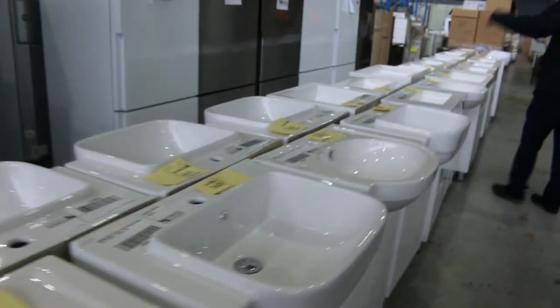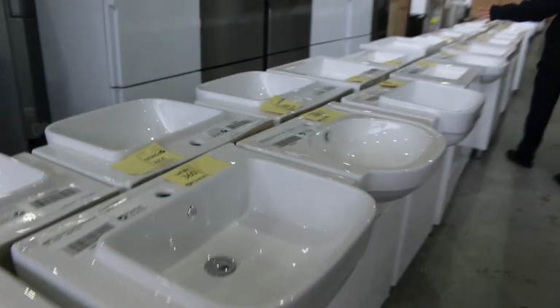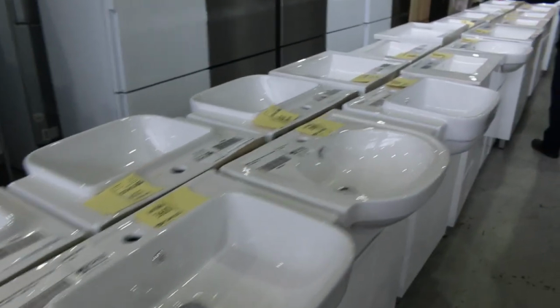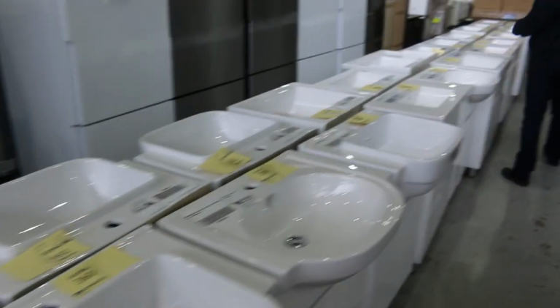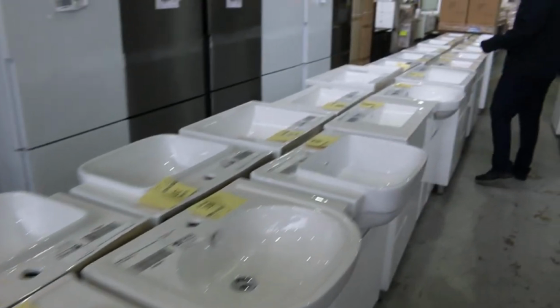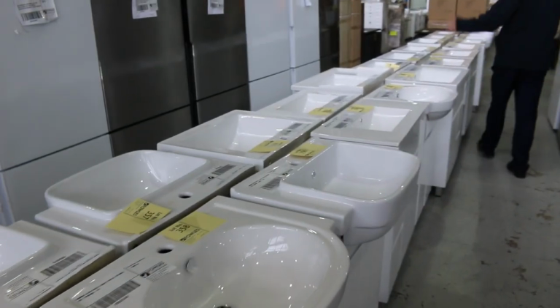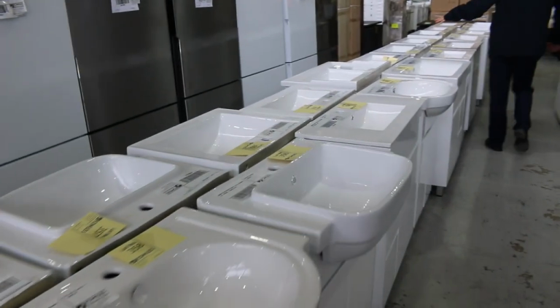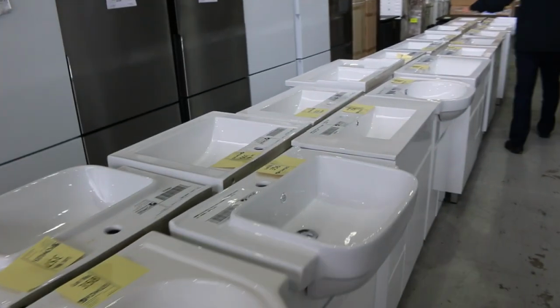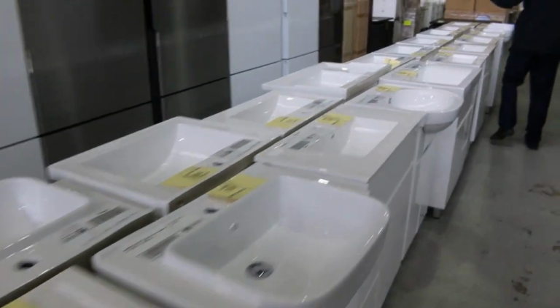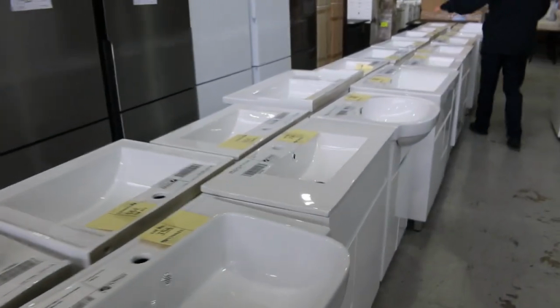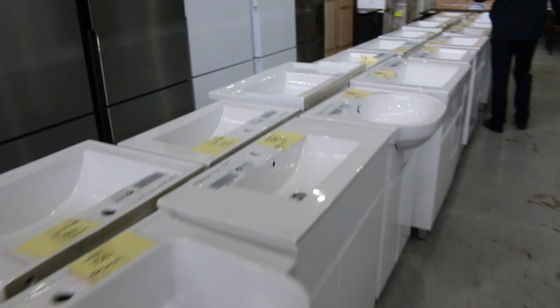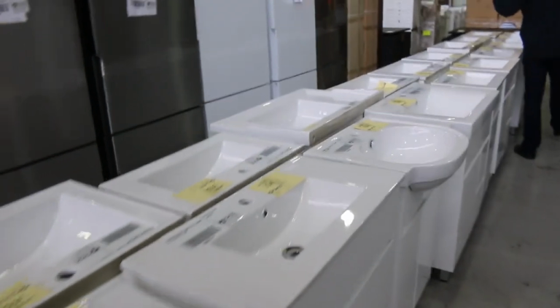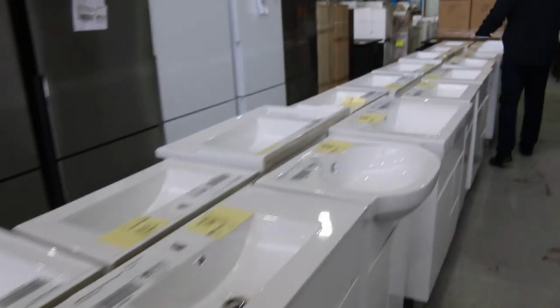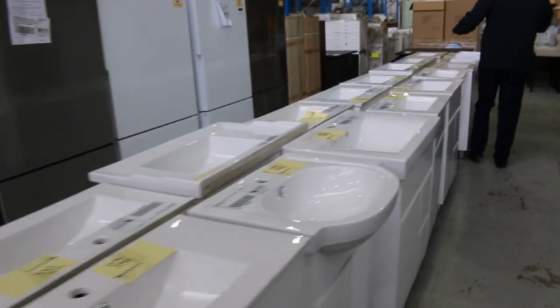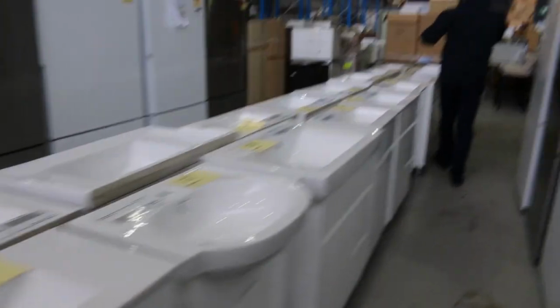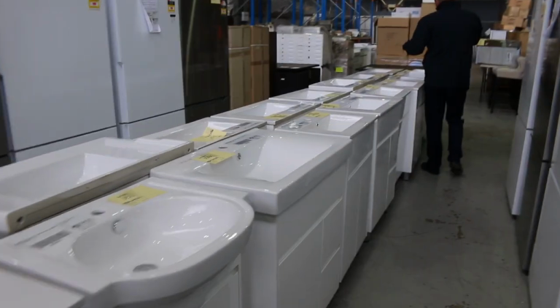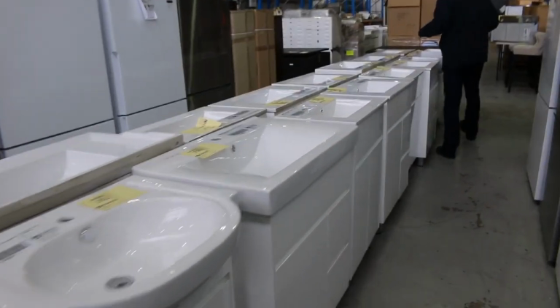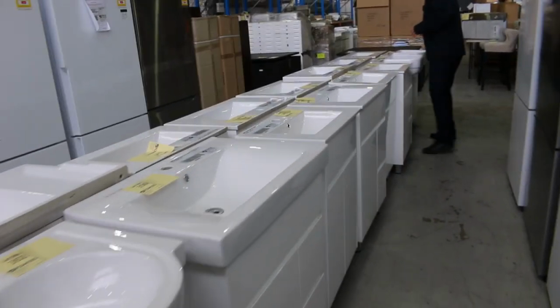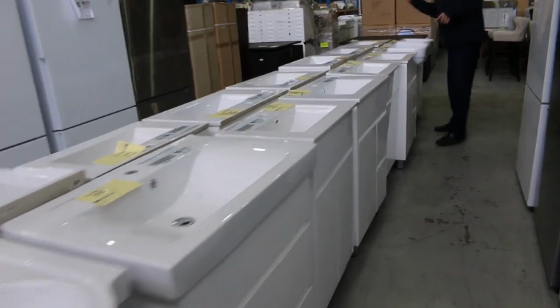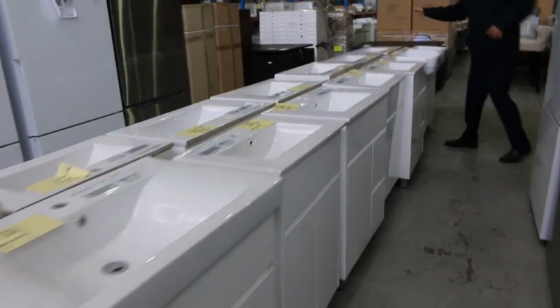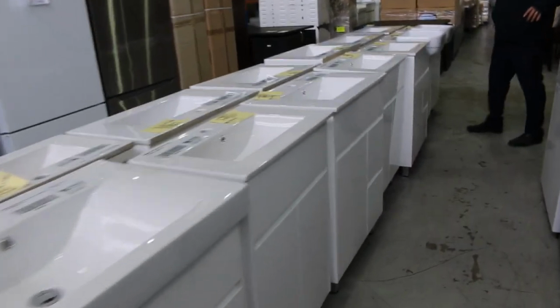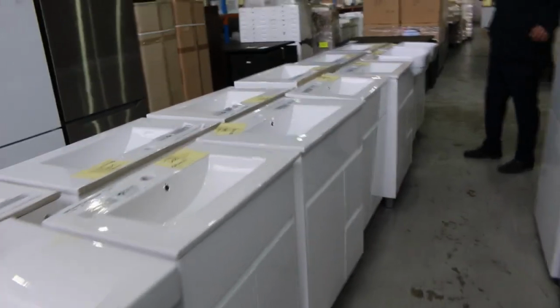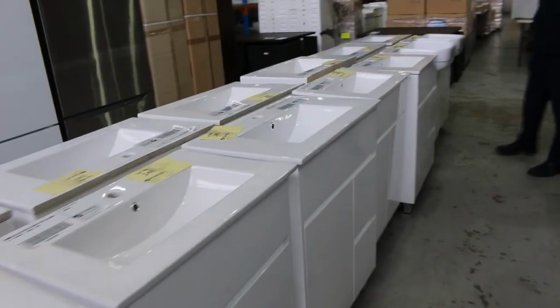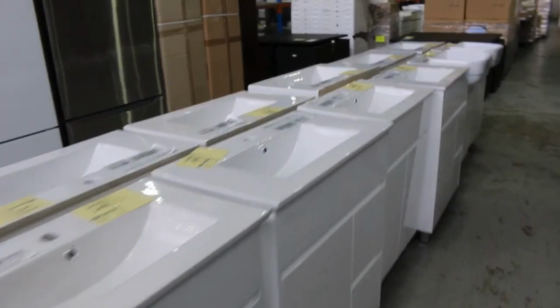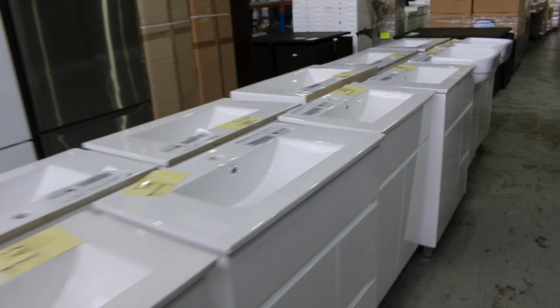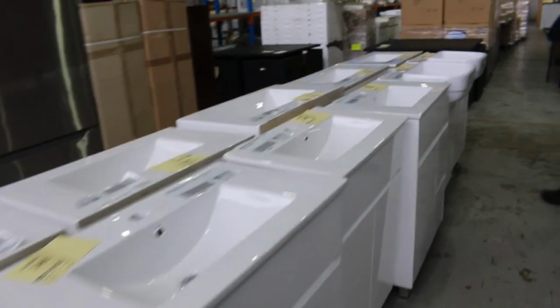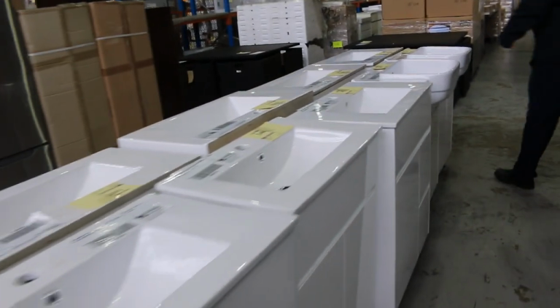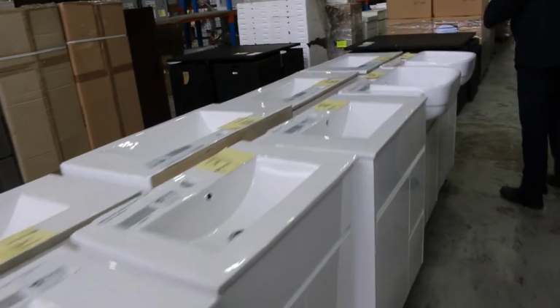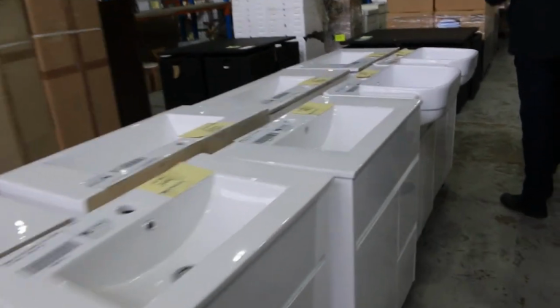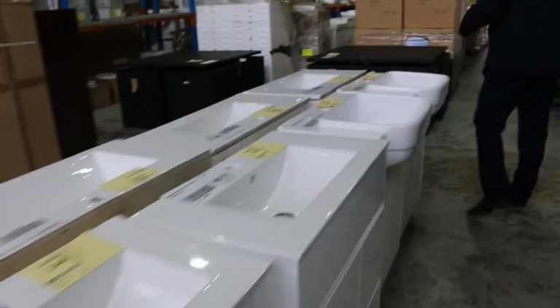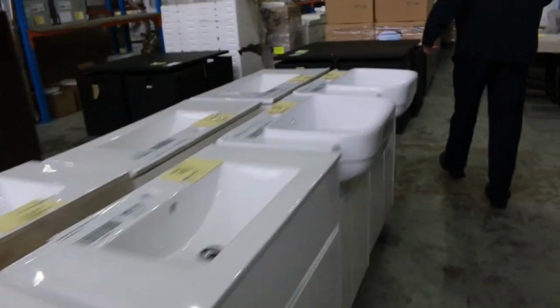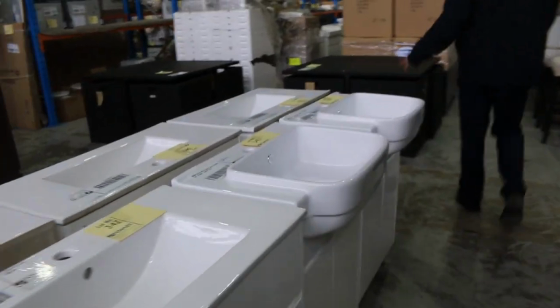It looks like there's about 25 or 30 of these — 600mm, 700mm, and also 750mm, maybe a couple a little bit larger as well, so that's good to see all of that.